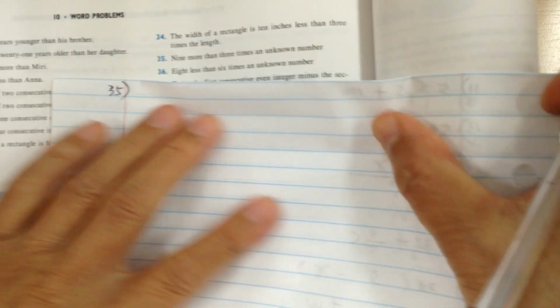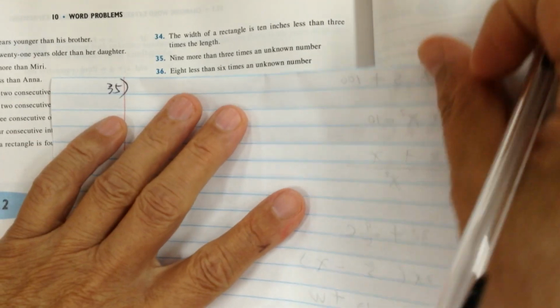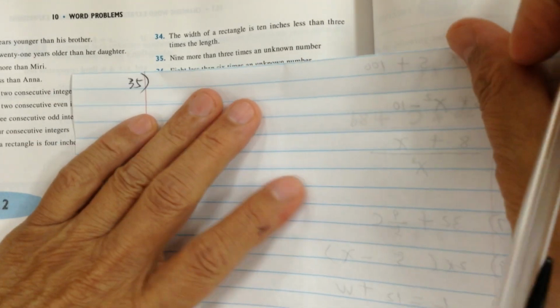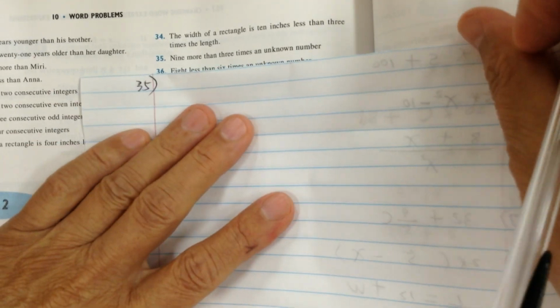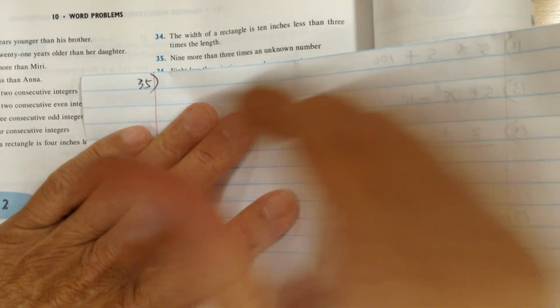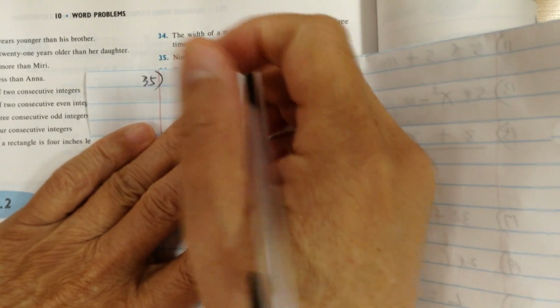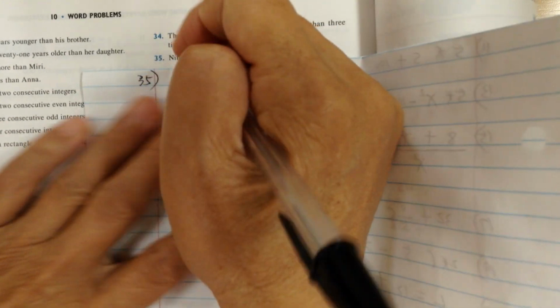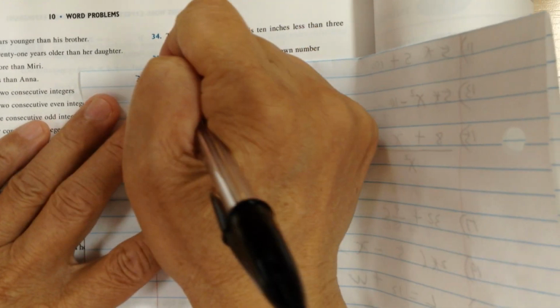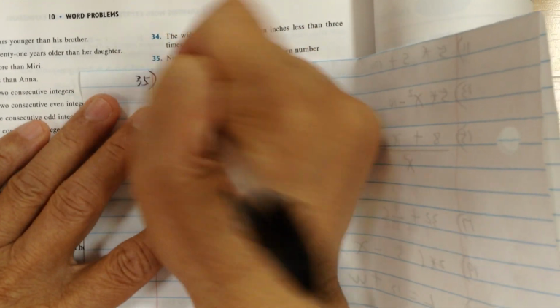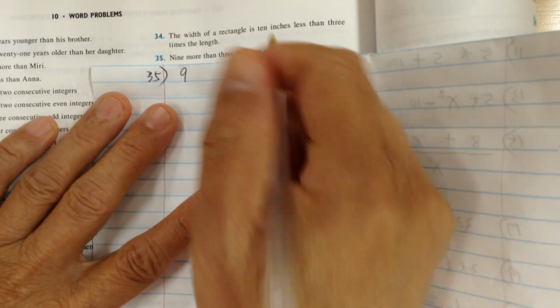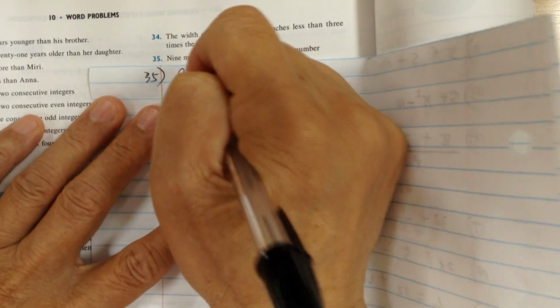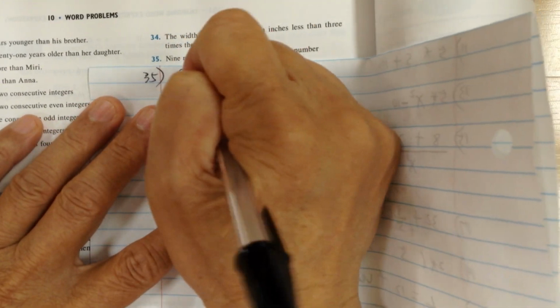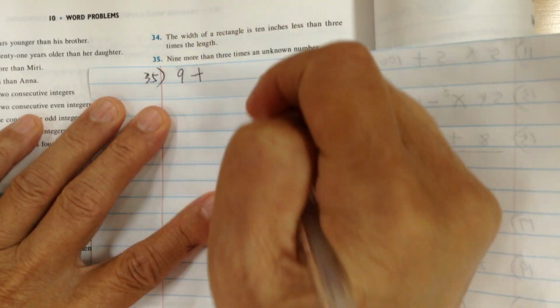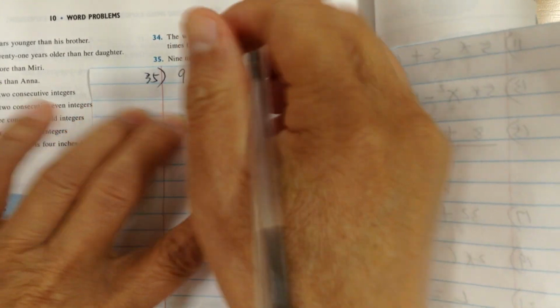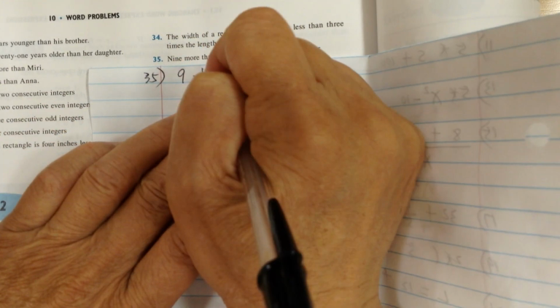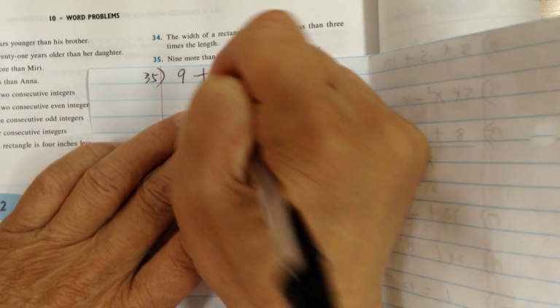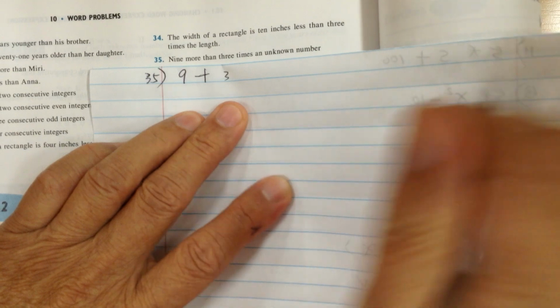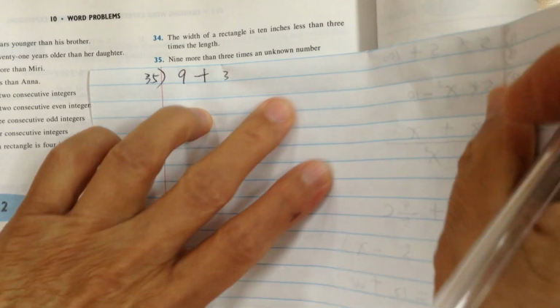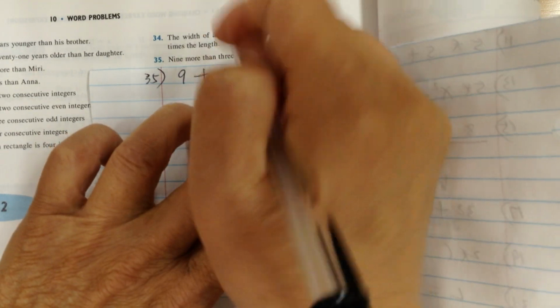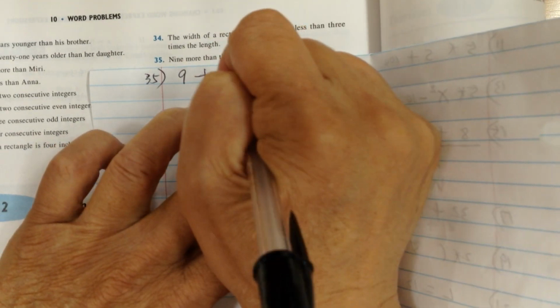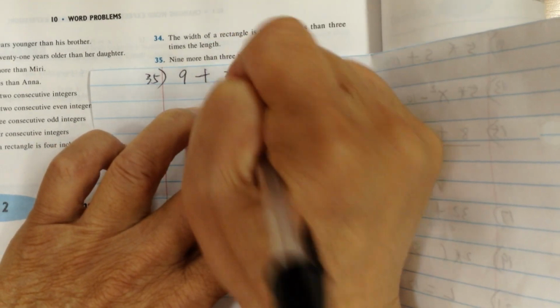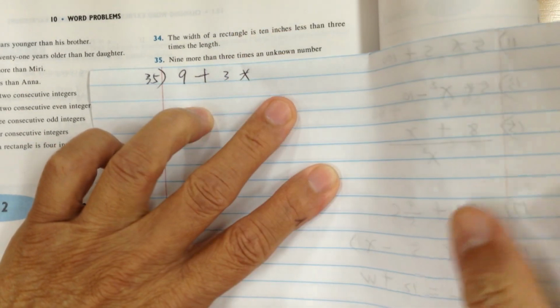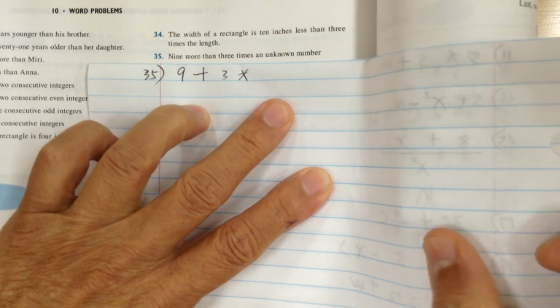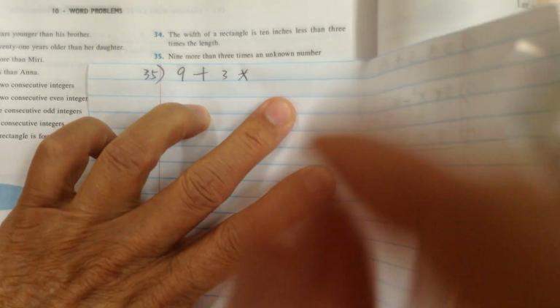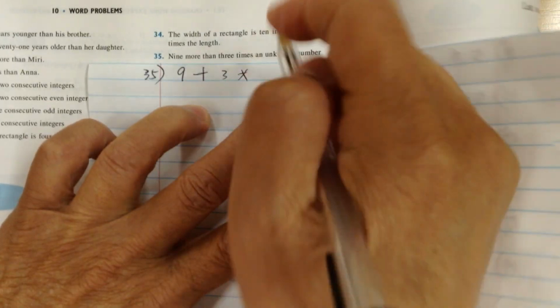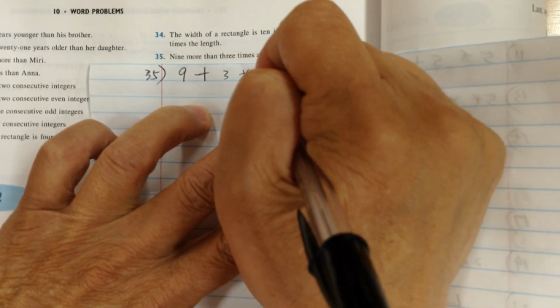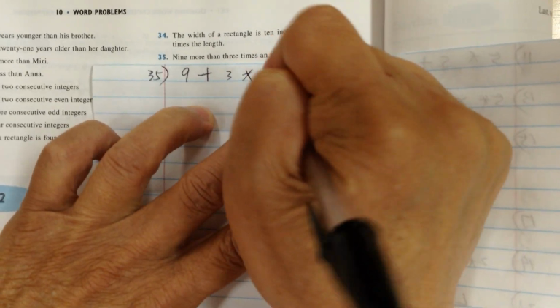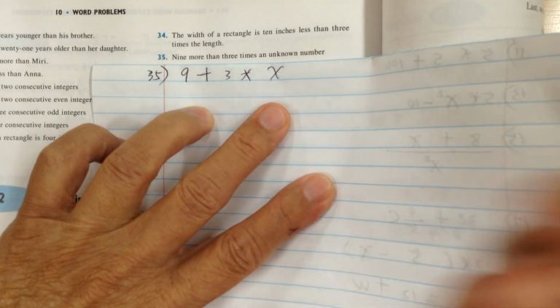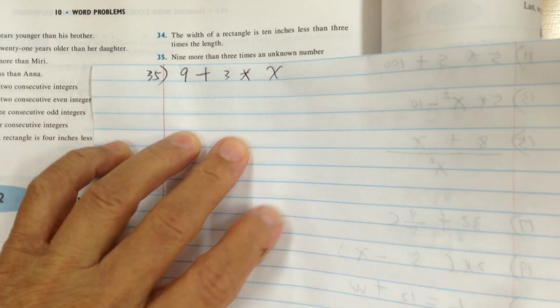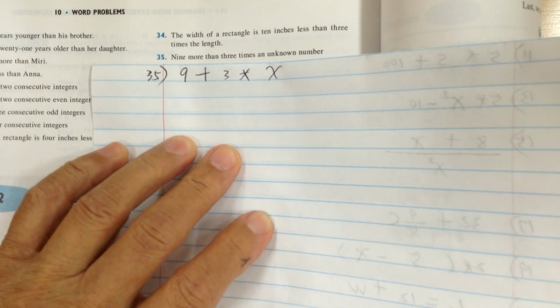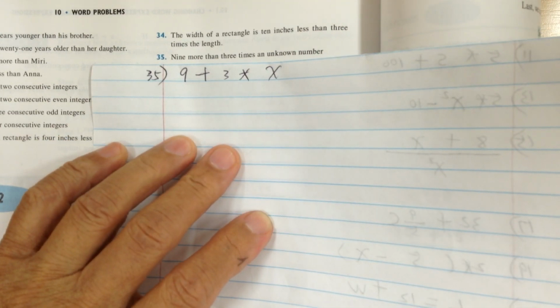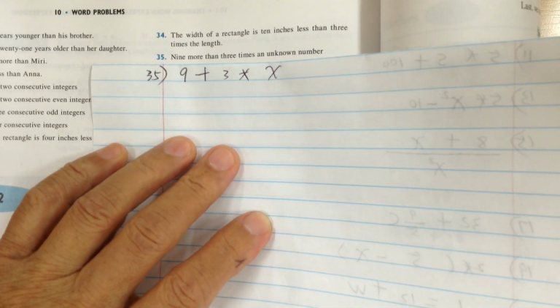Number 35. Nine means 9, more than means plus, three means 3, times means multiply, and unknown number means x. And that's it — that's how you translate.